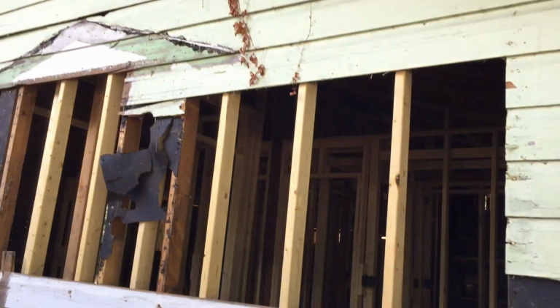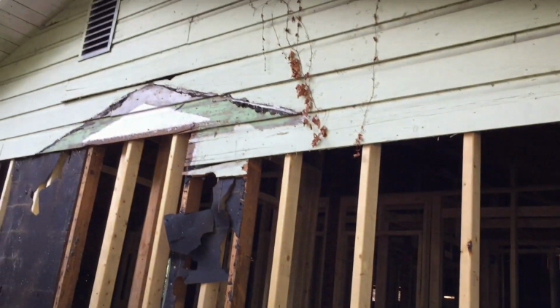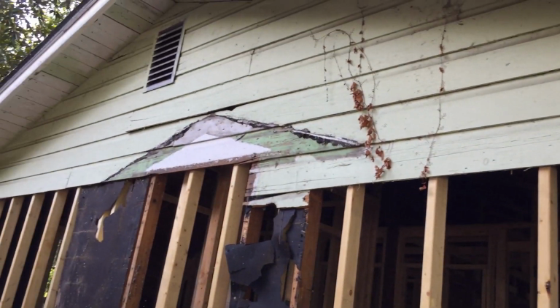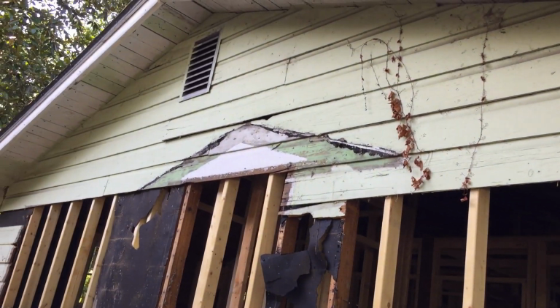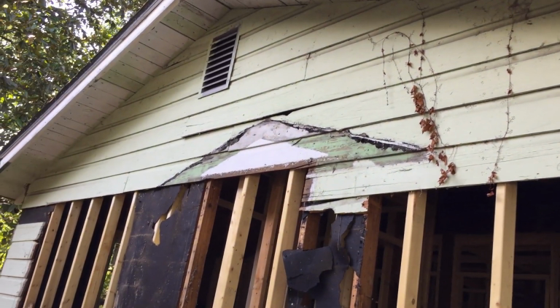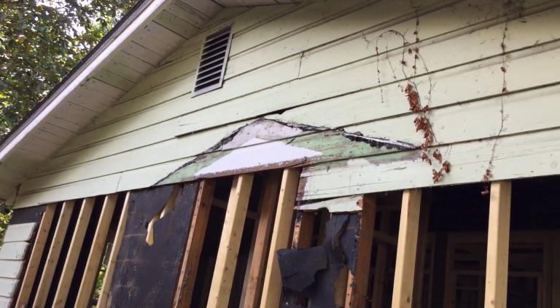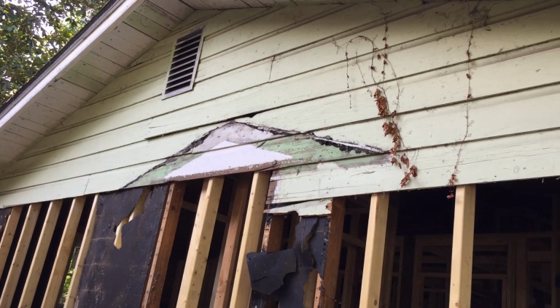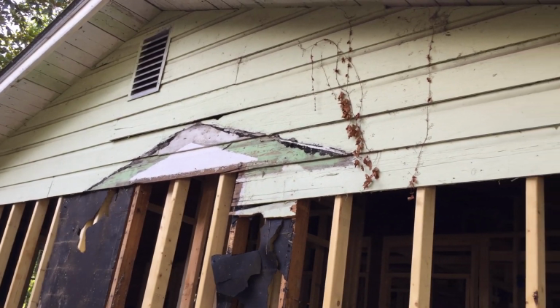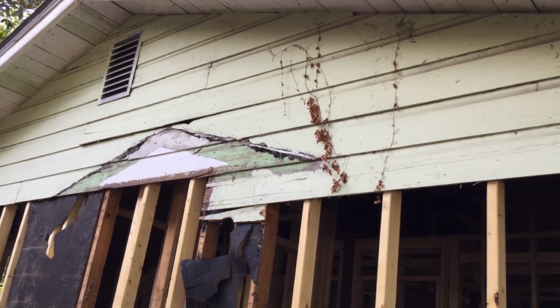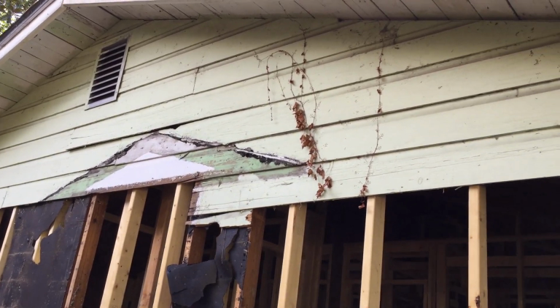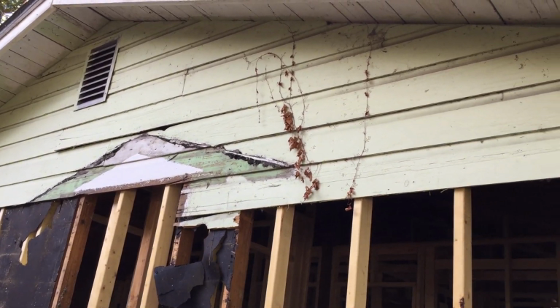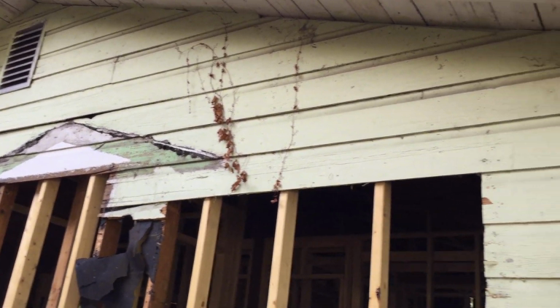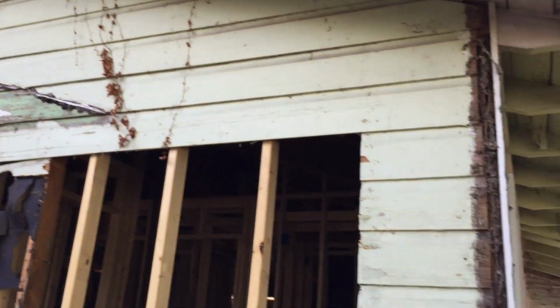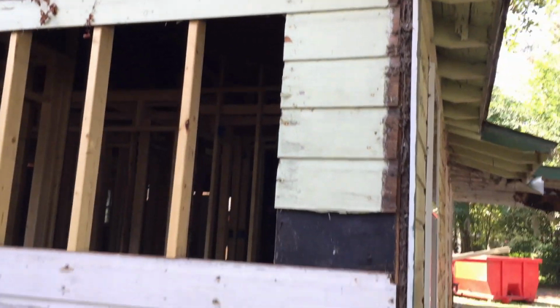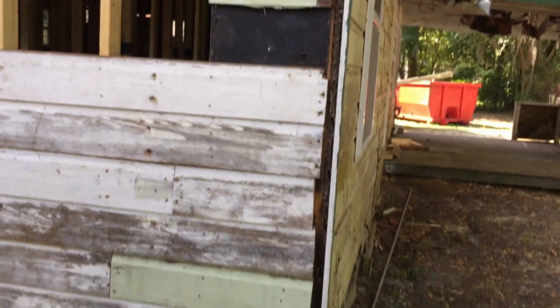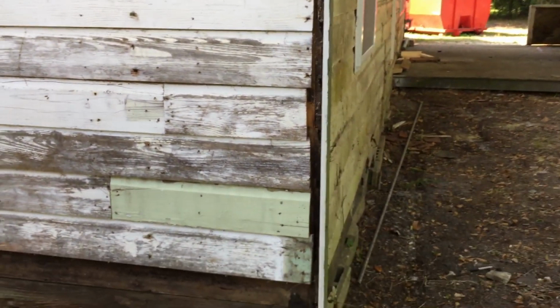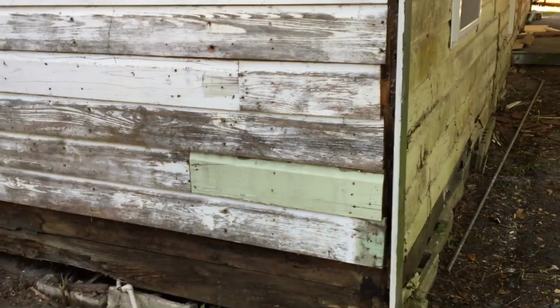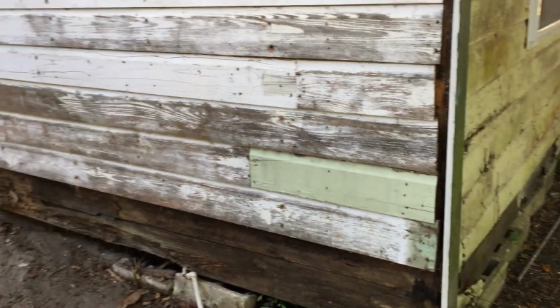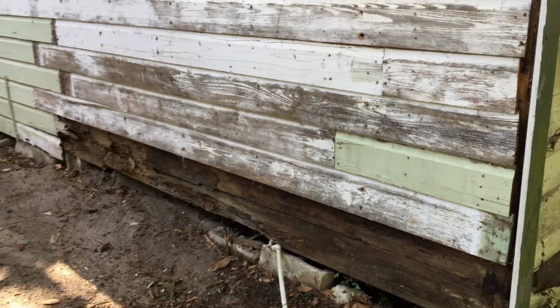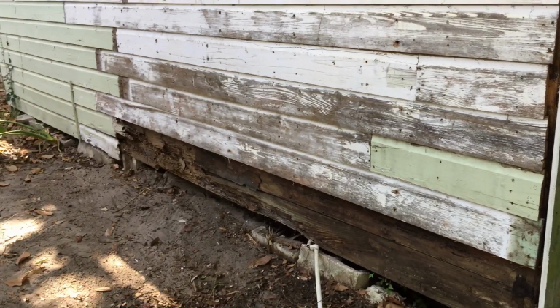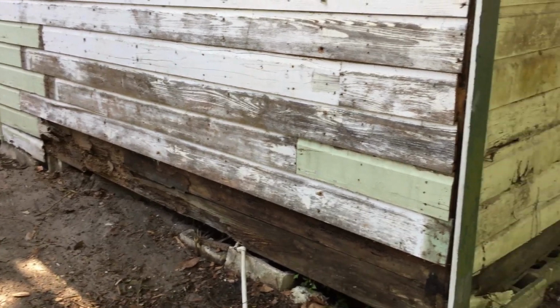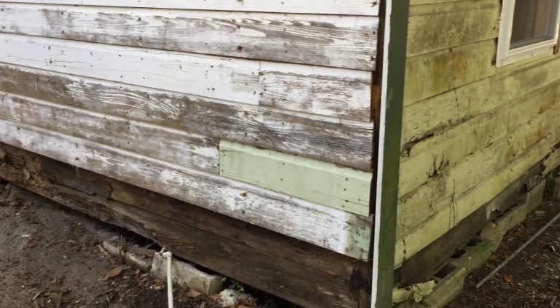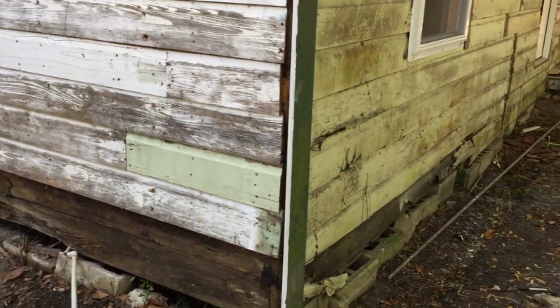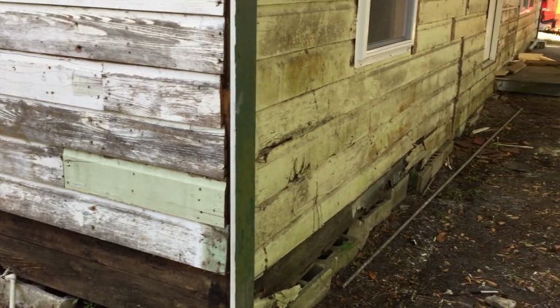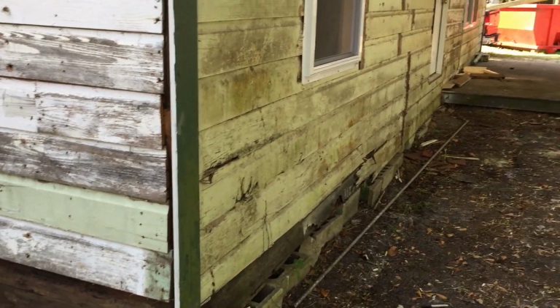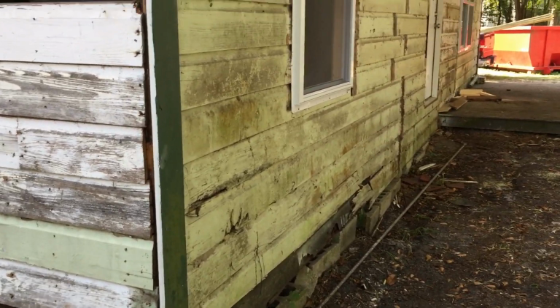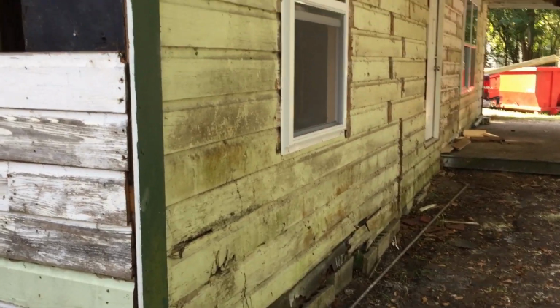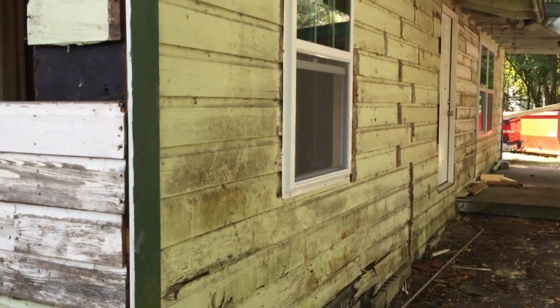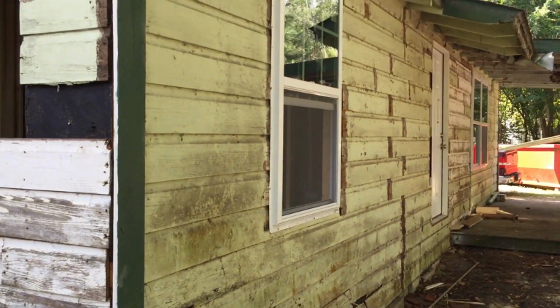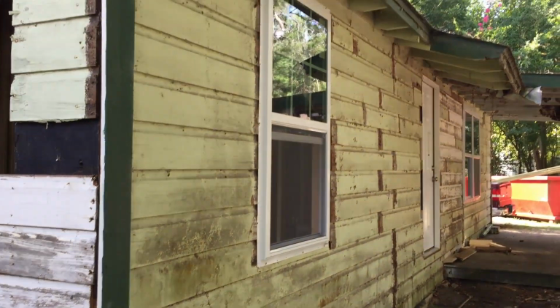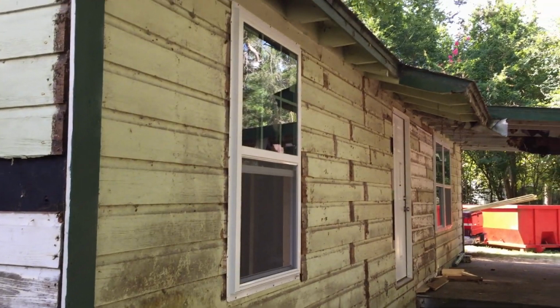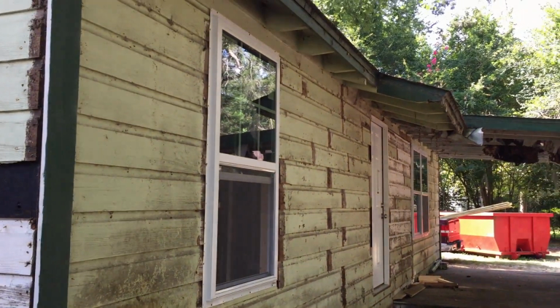We've got some siding up there that's coming loose; we'll have to take care of that as well. But all in all, I'm satisfied with the progress we're making. It's looking pretty good for a 70-year-old house.